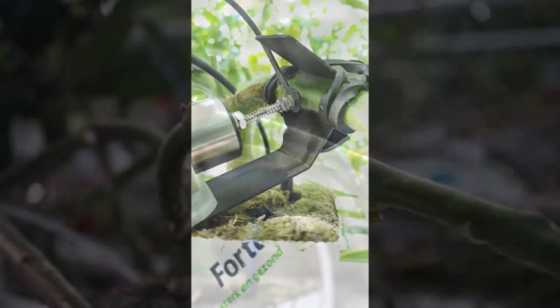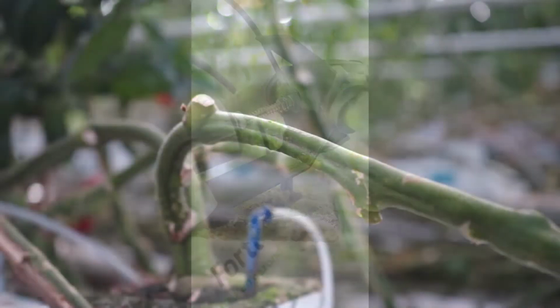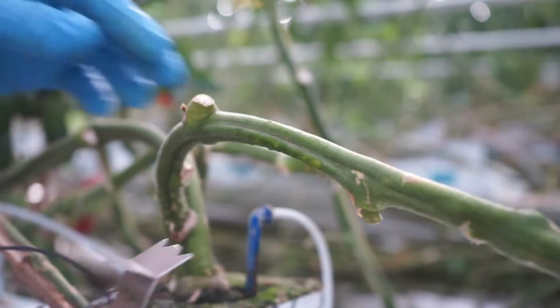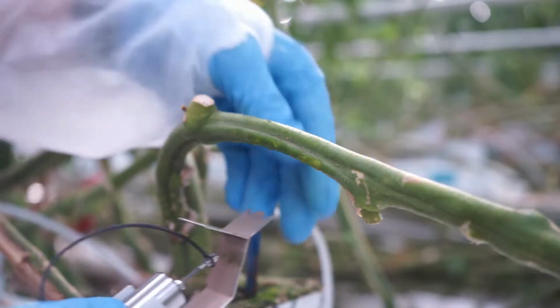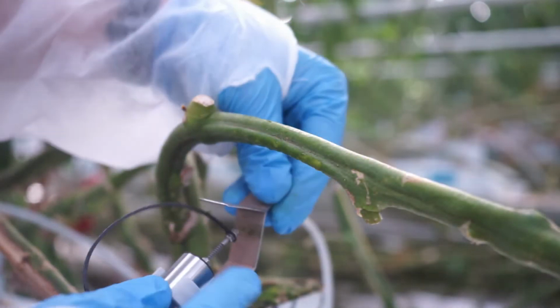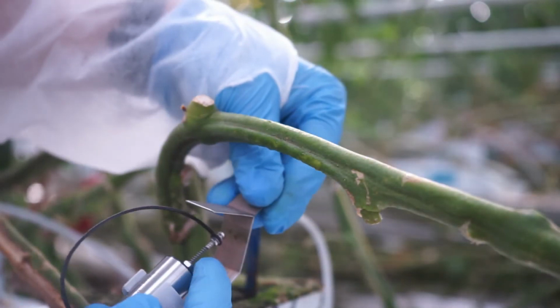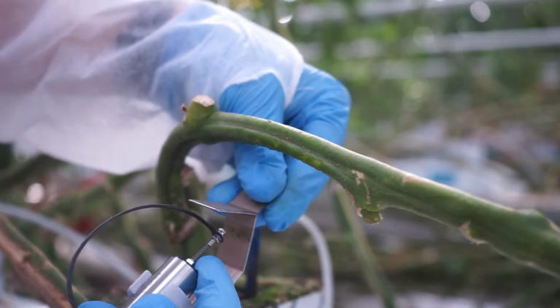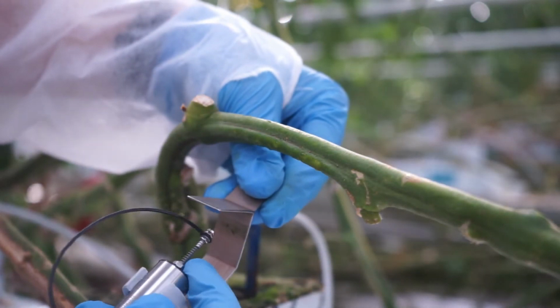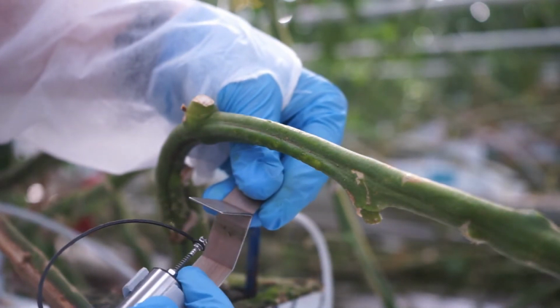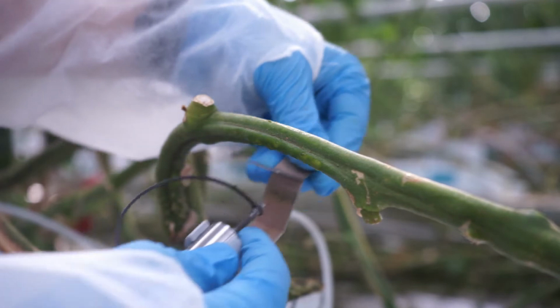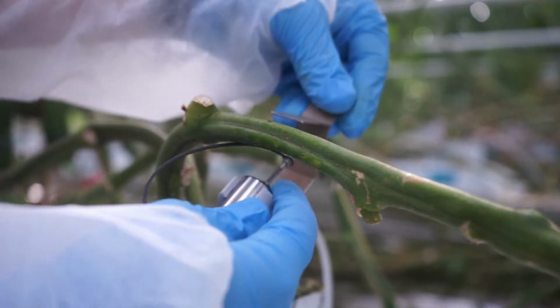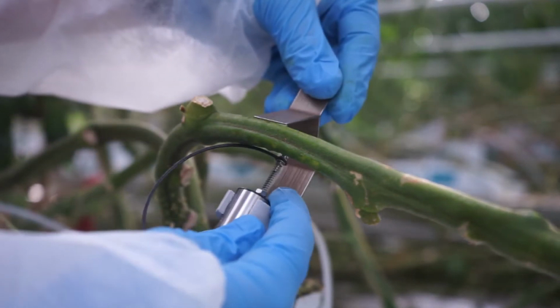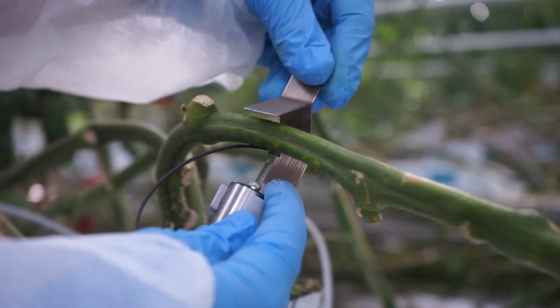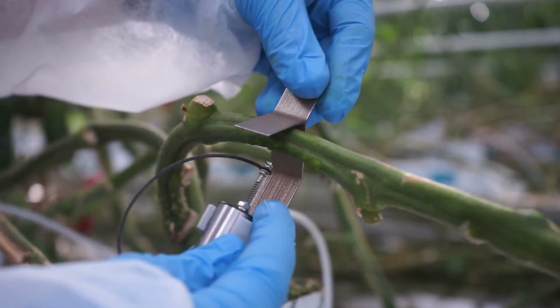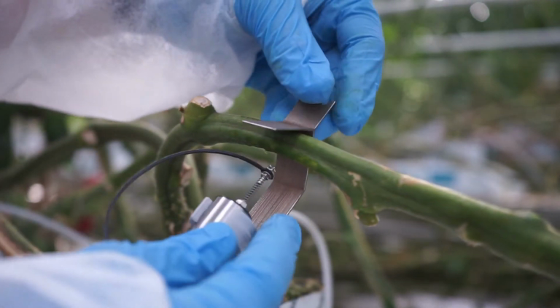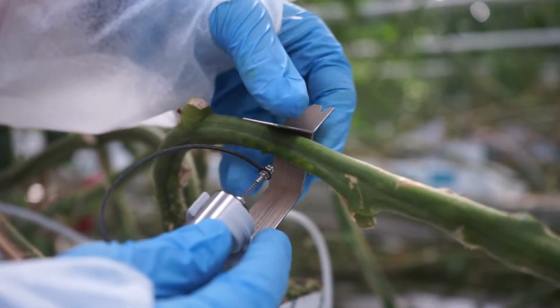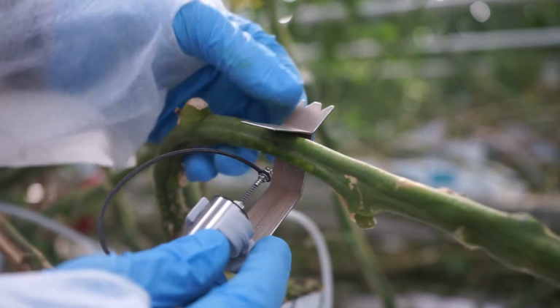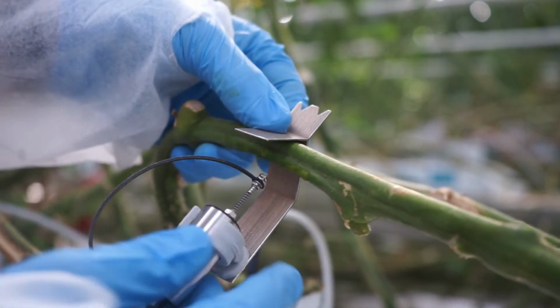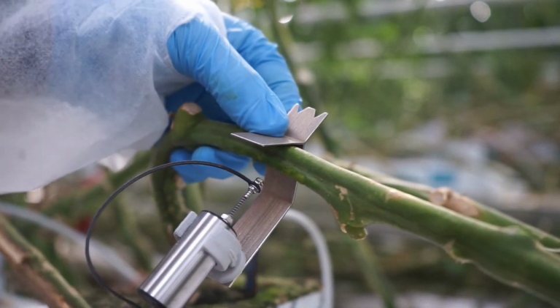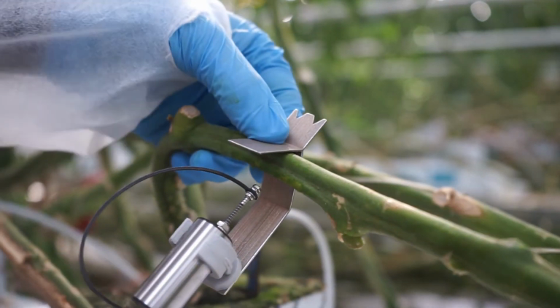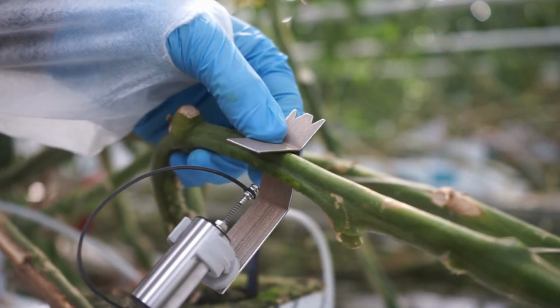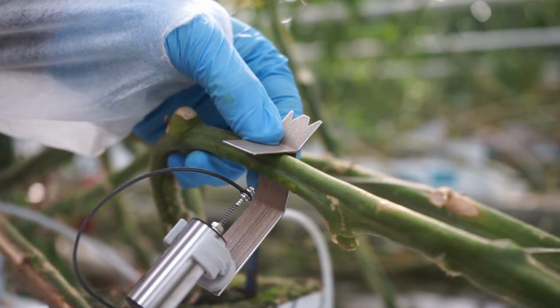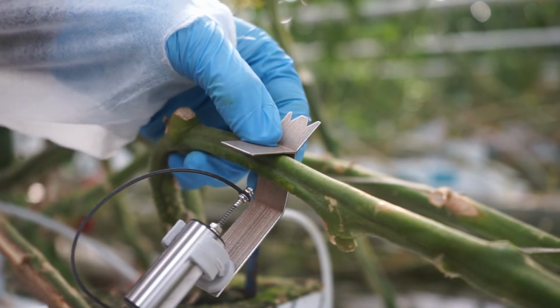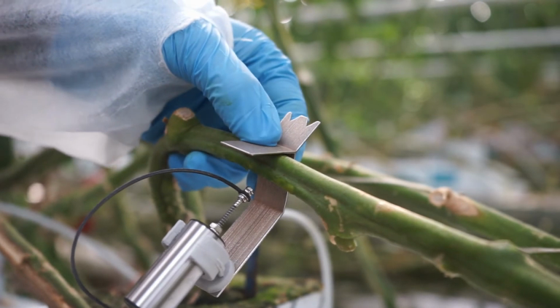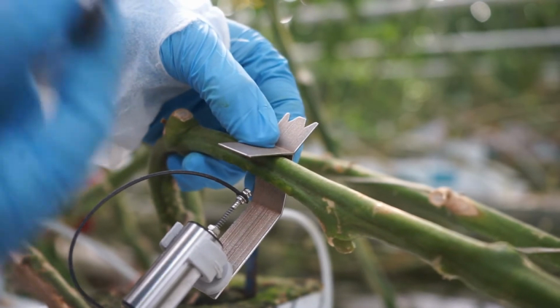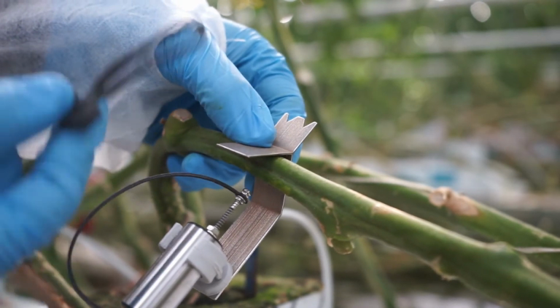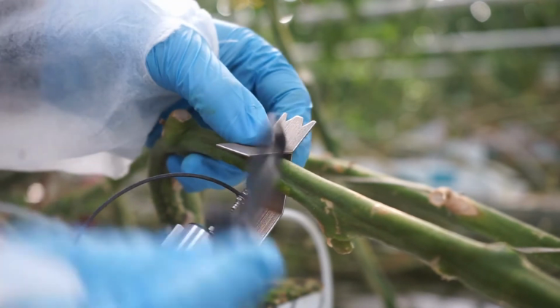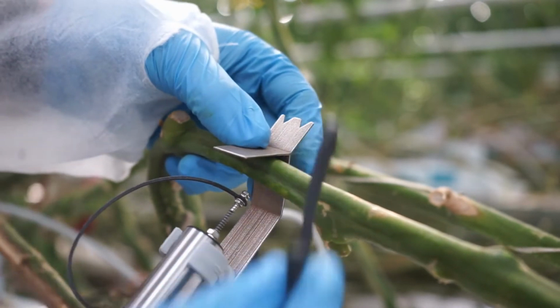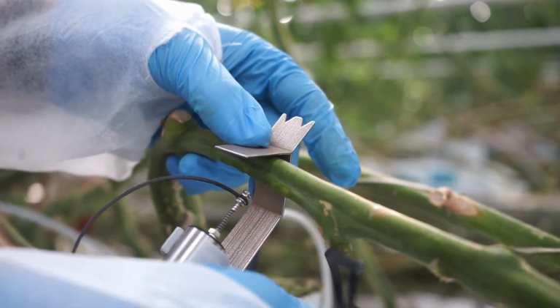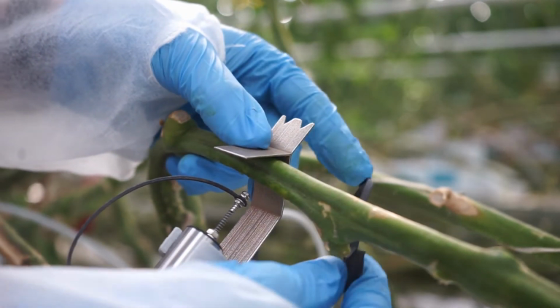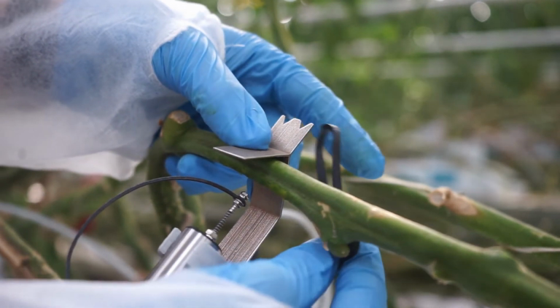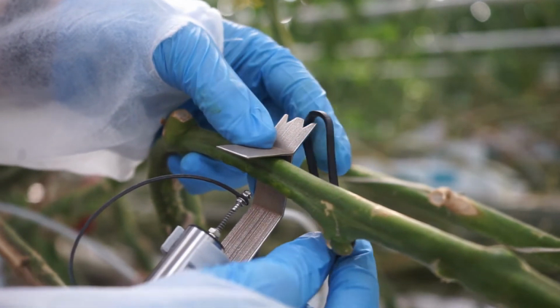Once you have found a good location, take the diameter sensor and slide the cylinder back. Then place the holder on the plant and hold it in position with one hand. With the other hand, take a rubber band and wrap it around the stem as such.